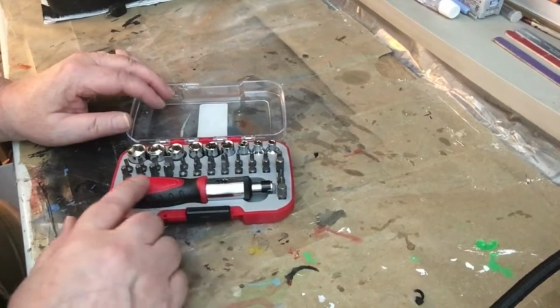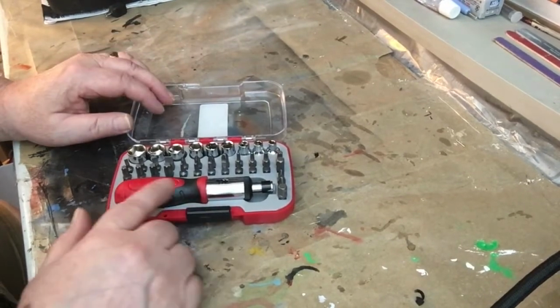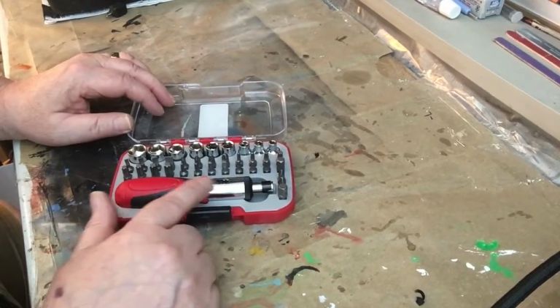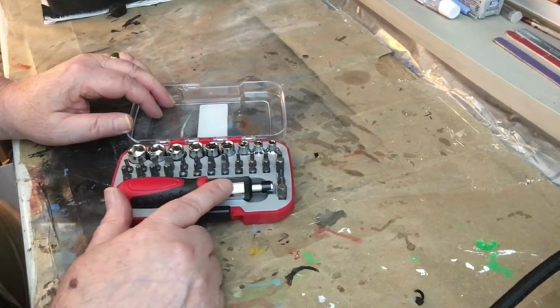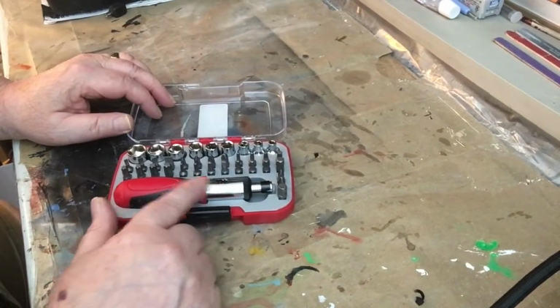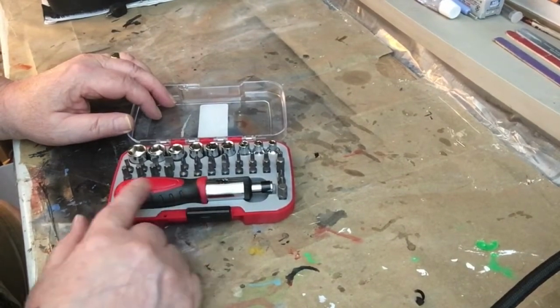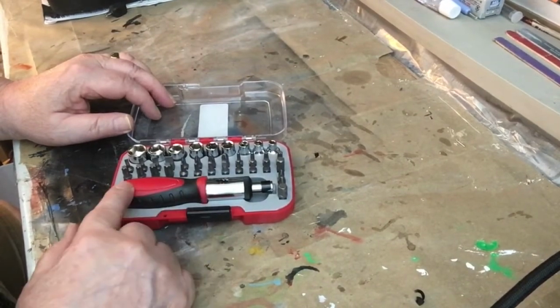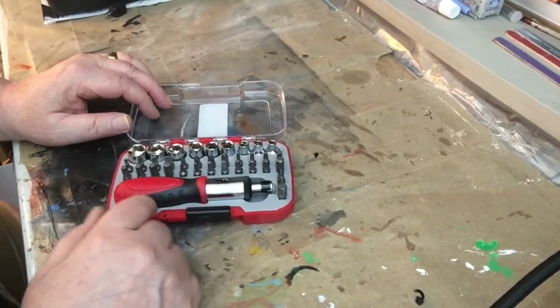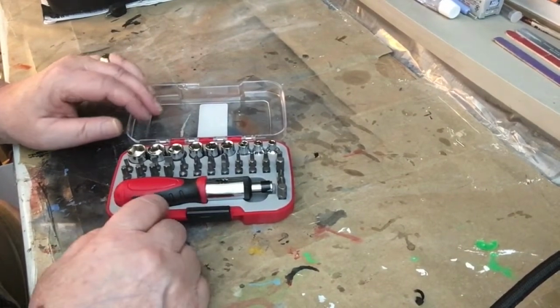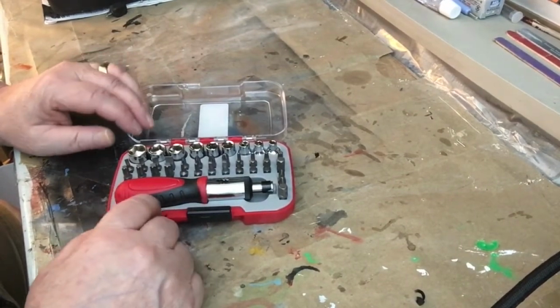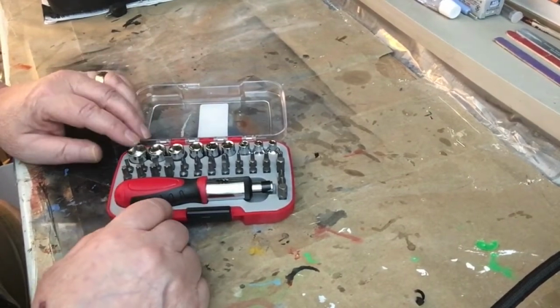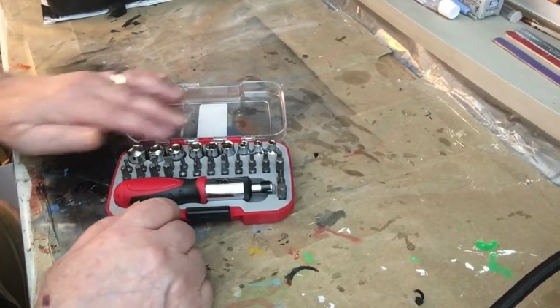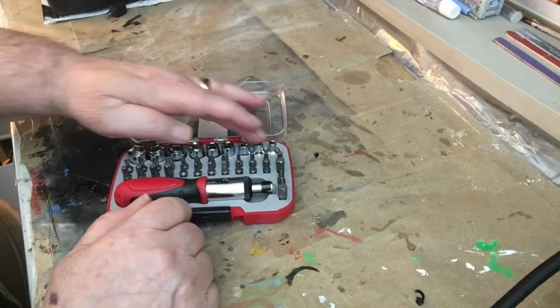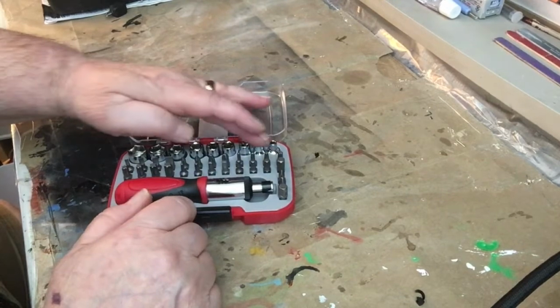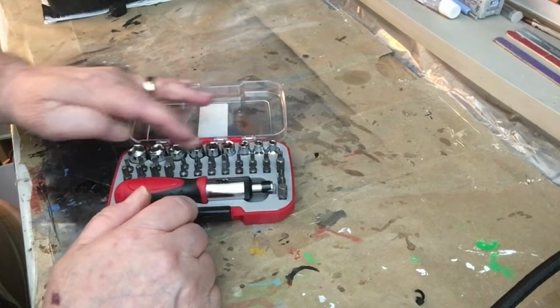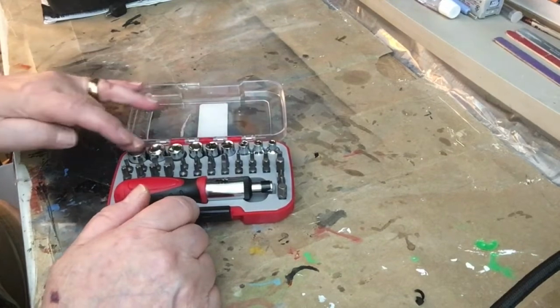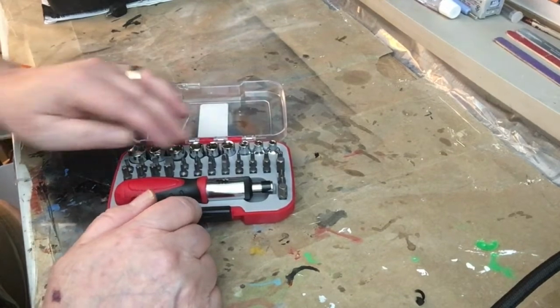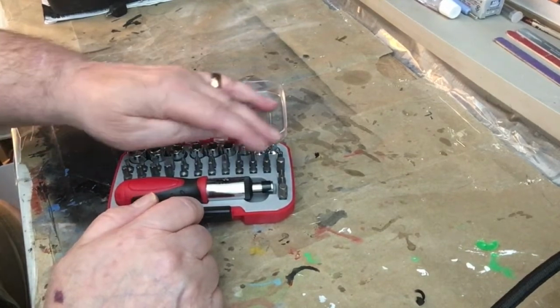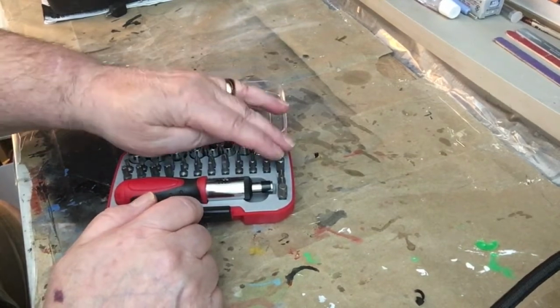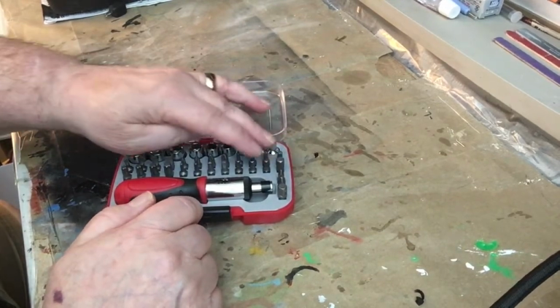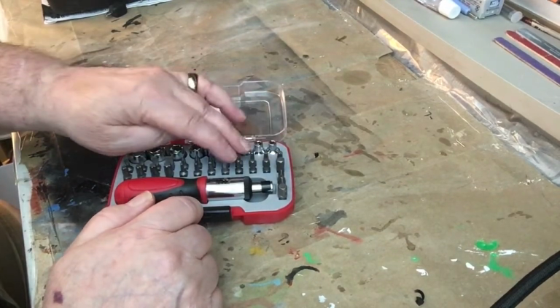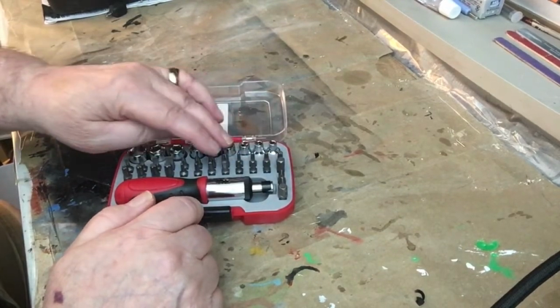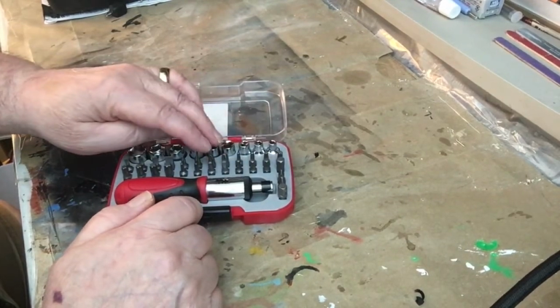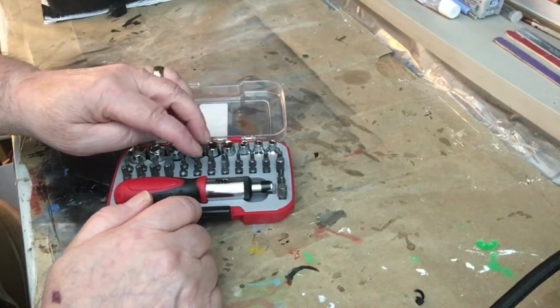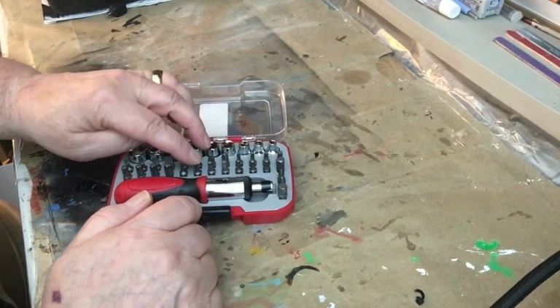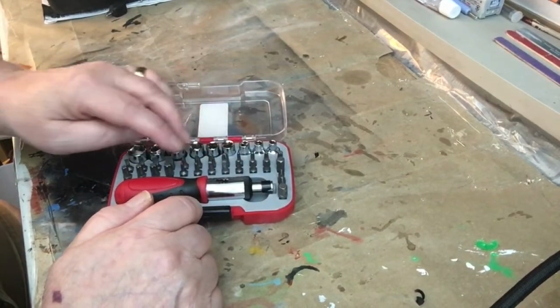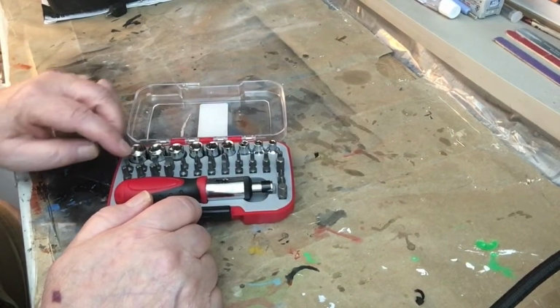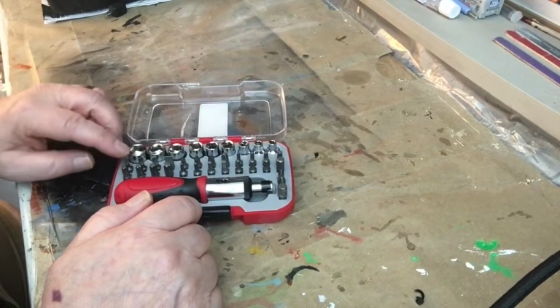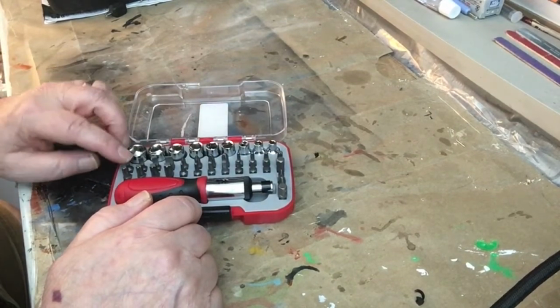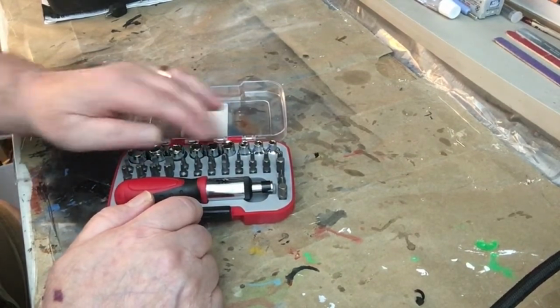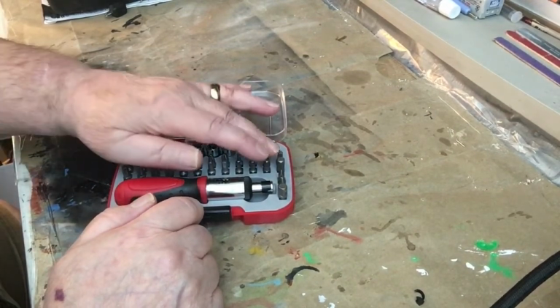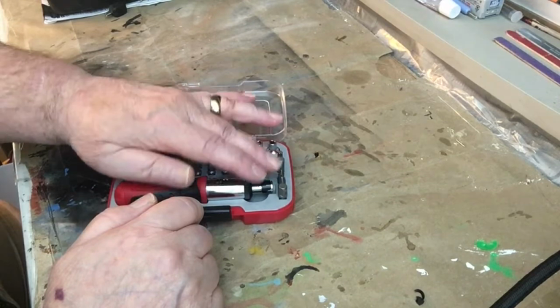This is the ratchet screwdriver type. It's got sockets here, bits, torx bits, allen head, screwdriver, and phillips.